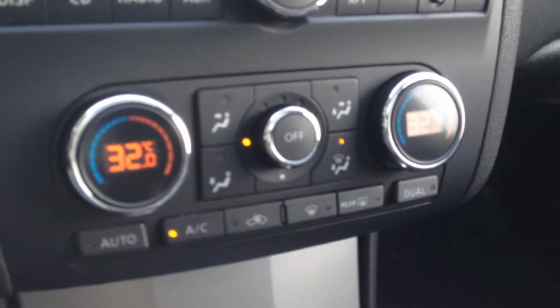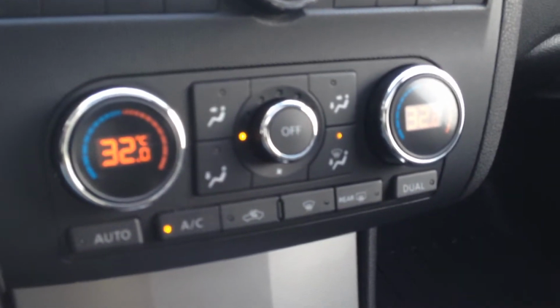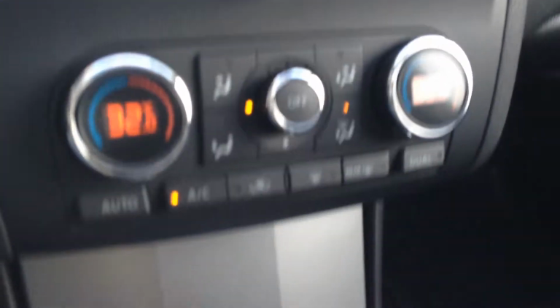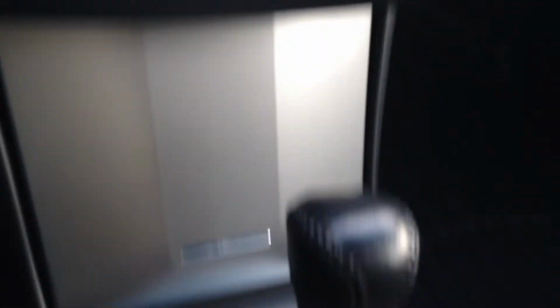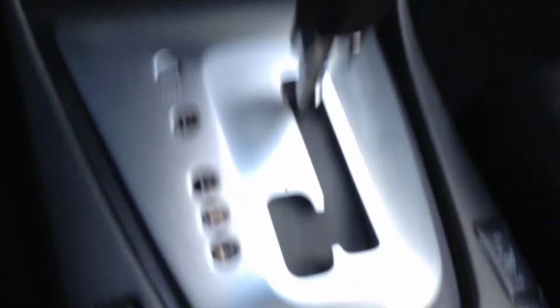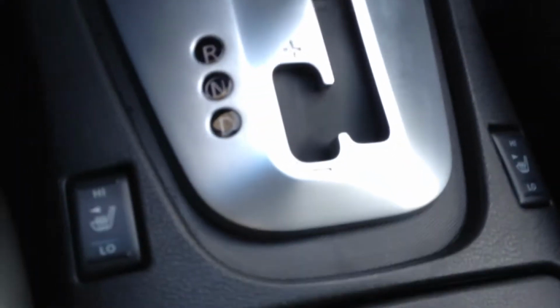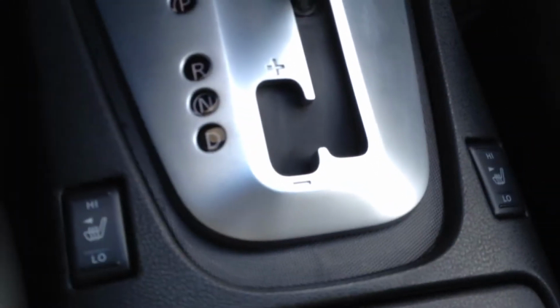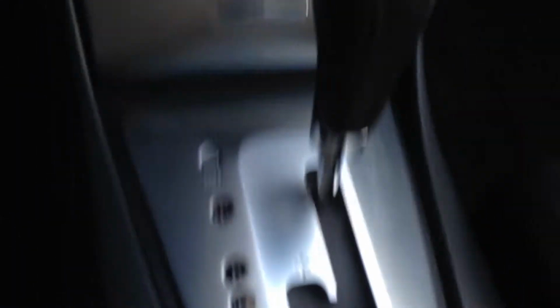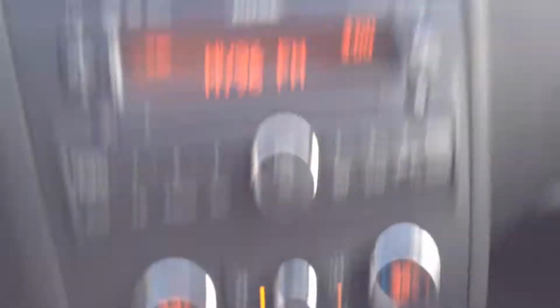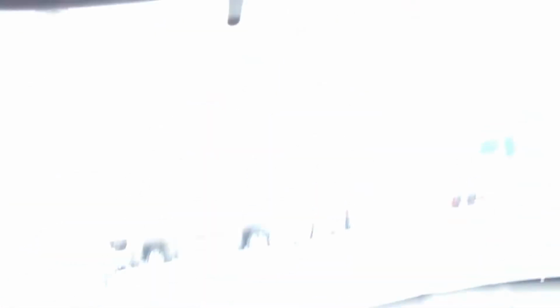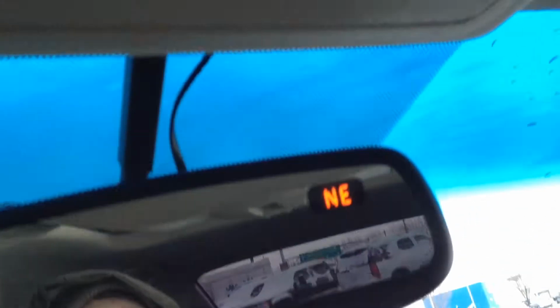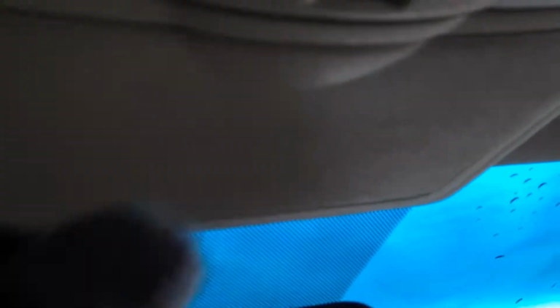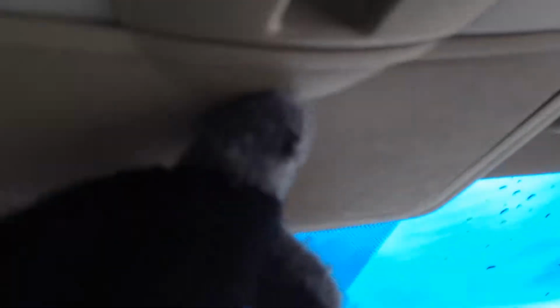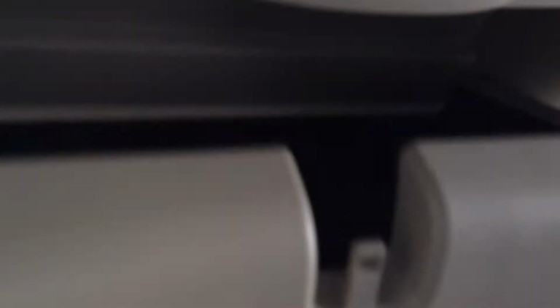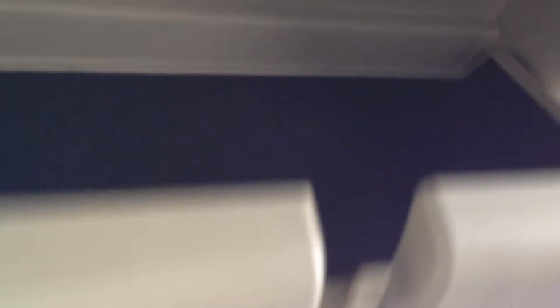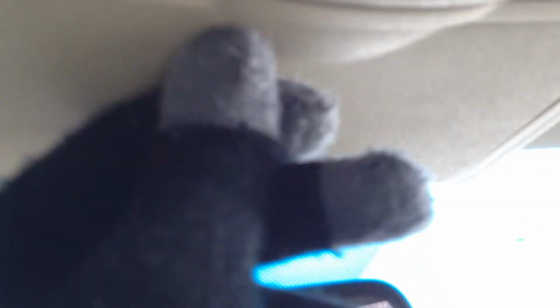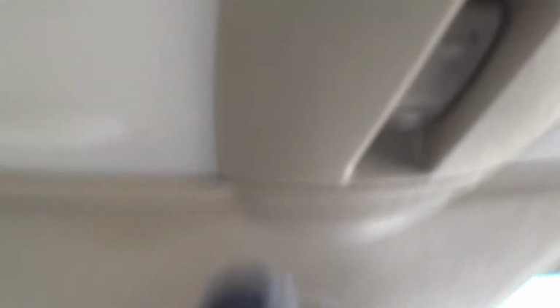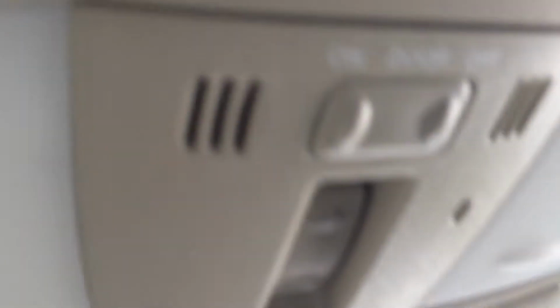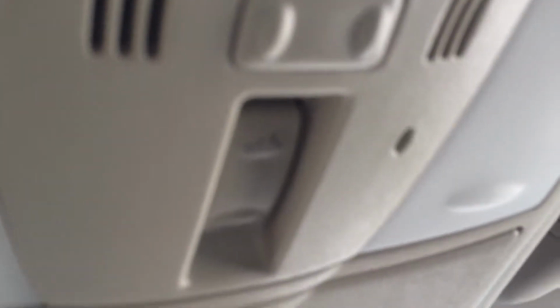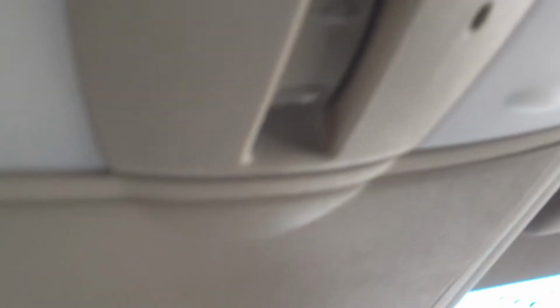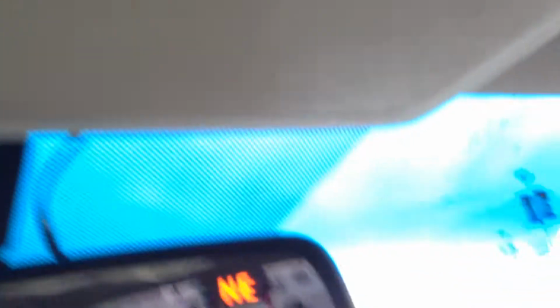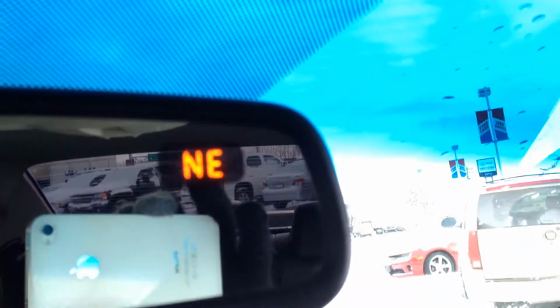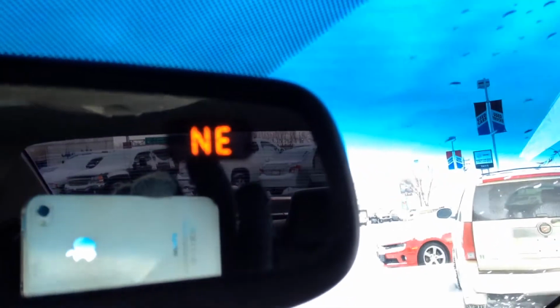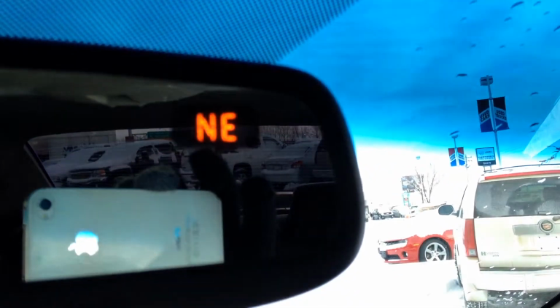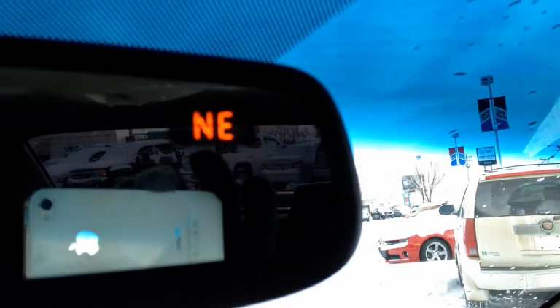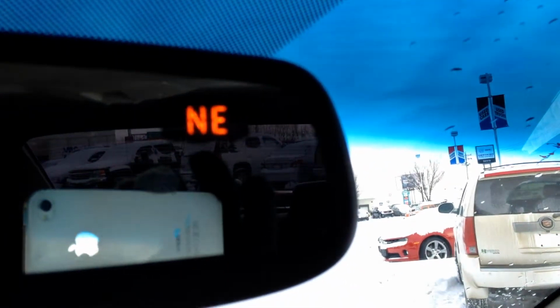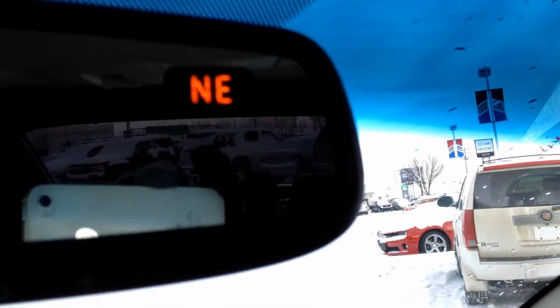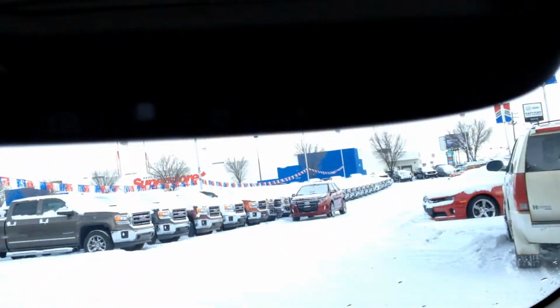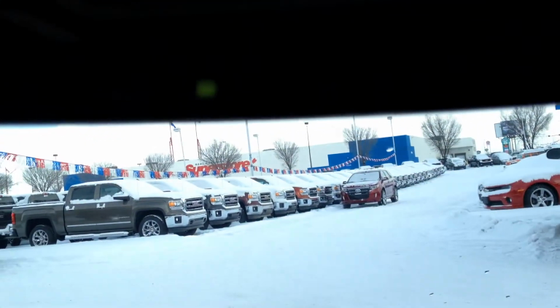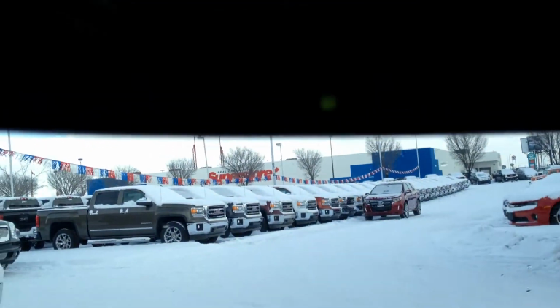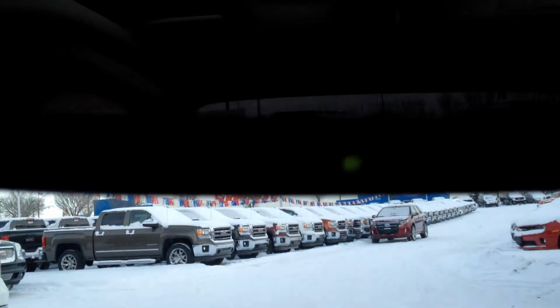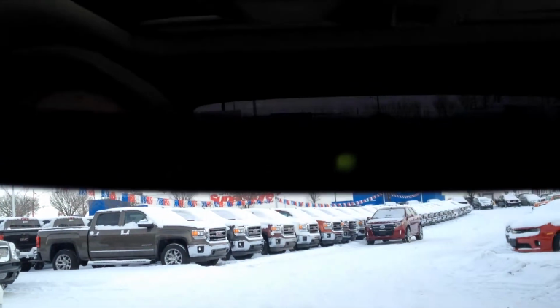As well we have heated seats, a glasses holder here, sunroof control. We have our compass and garage door openers on the bottom there.